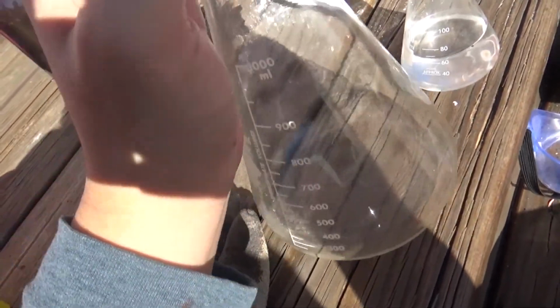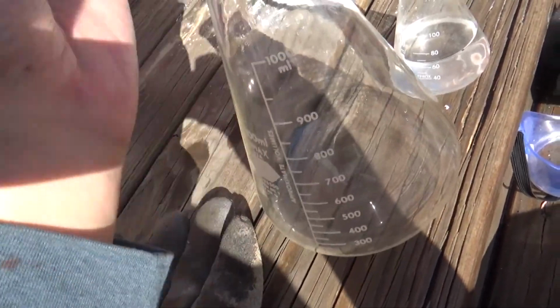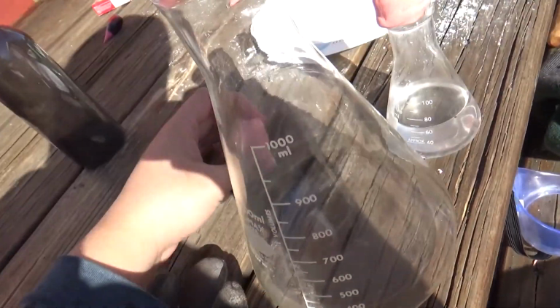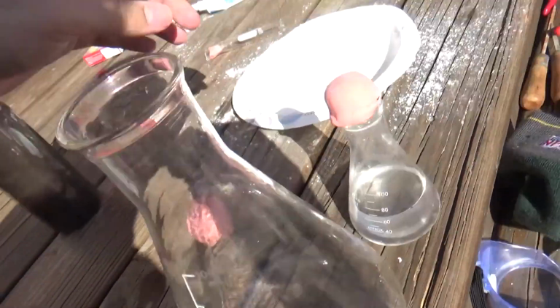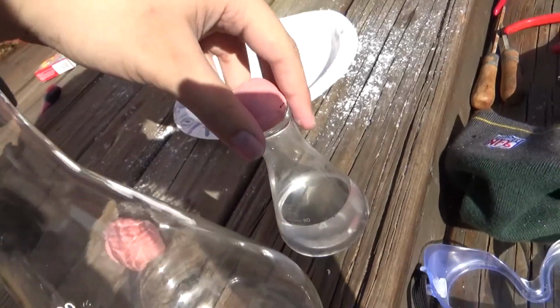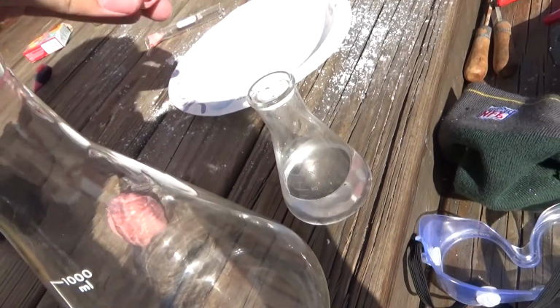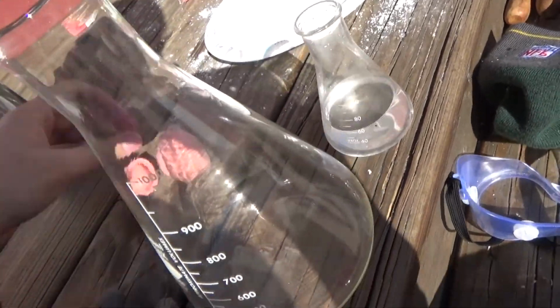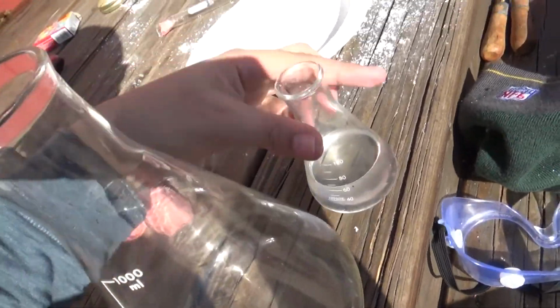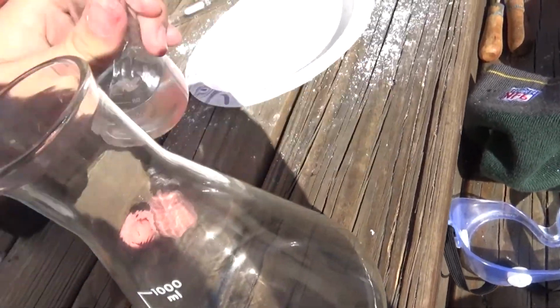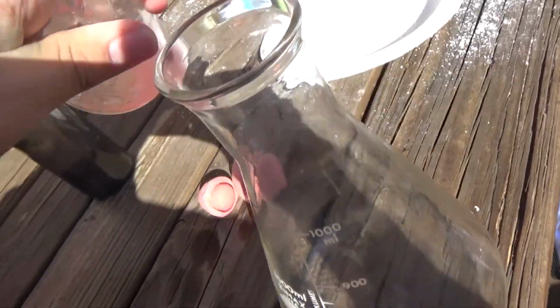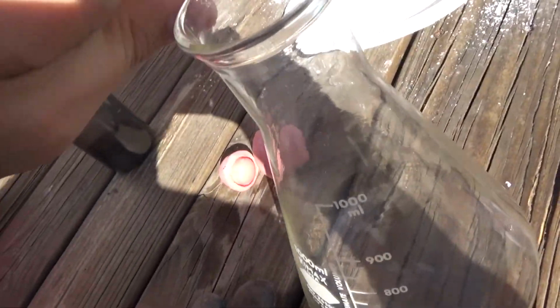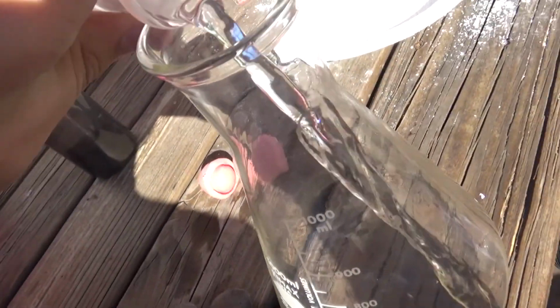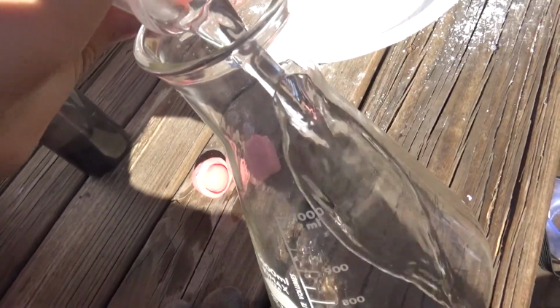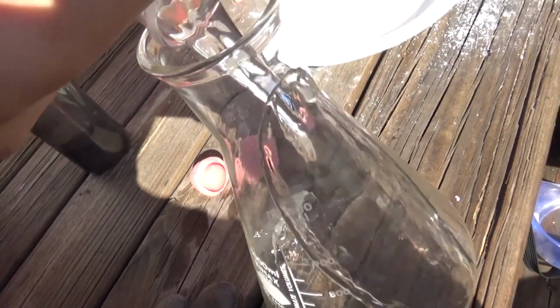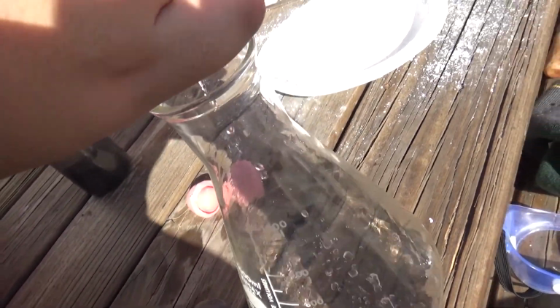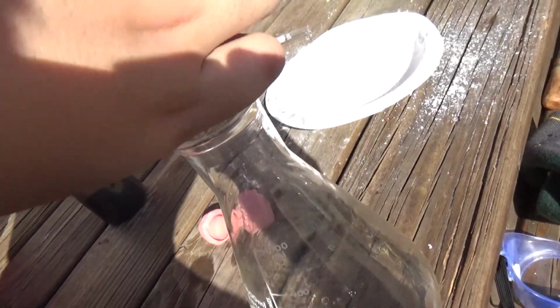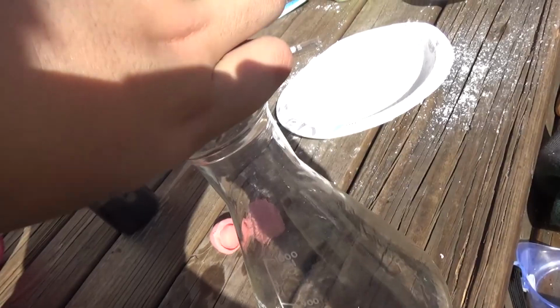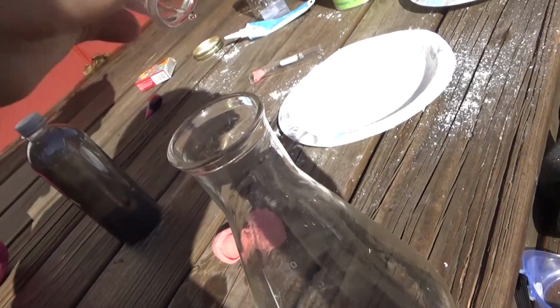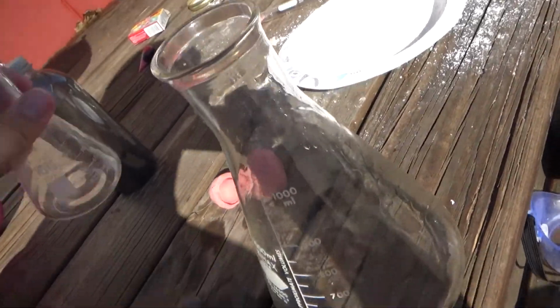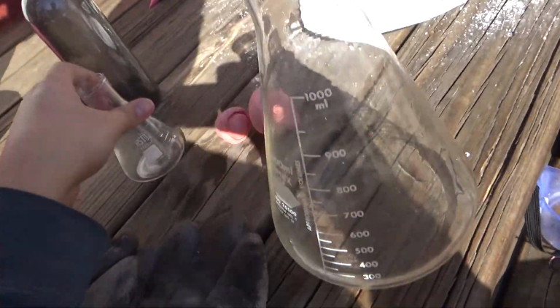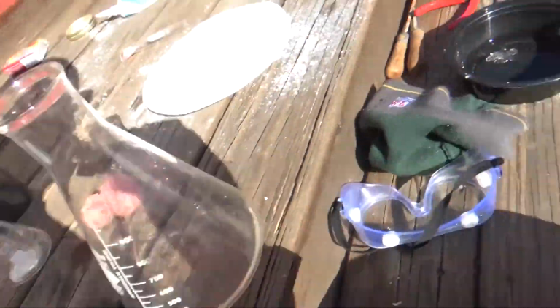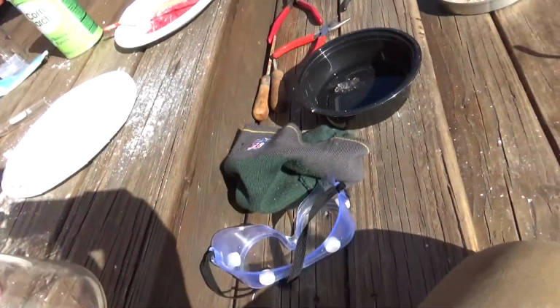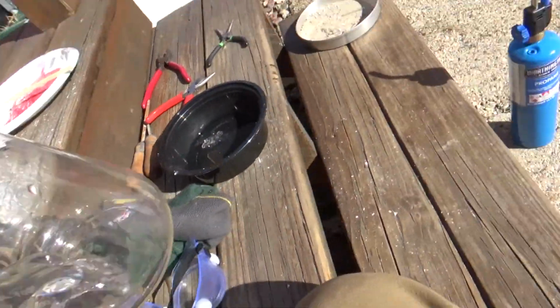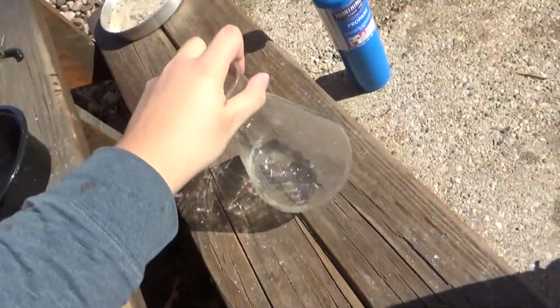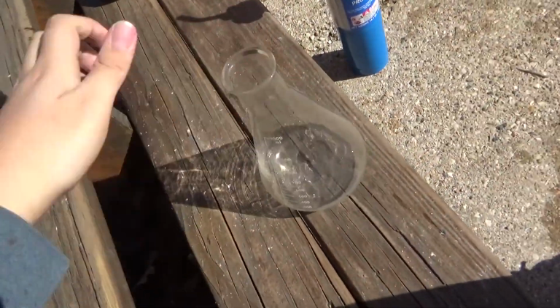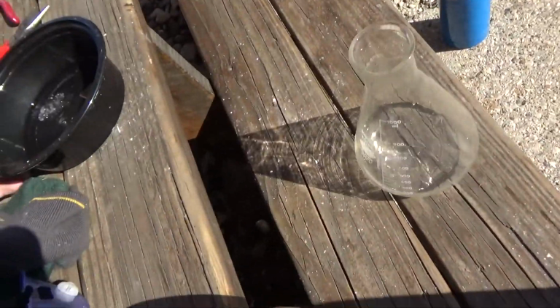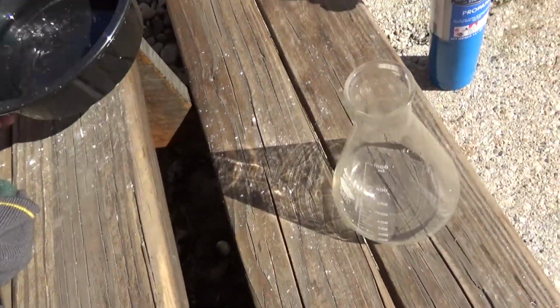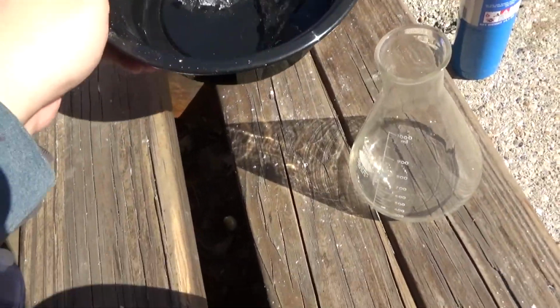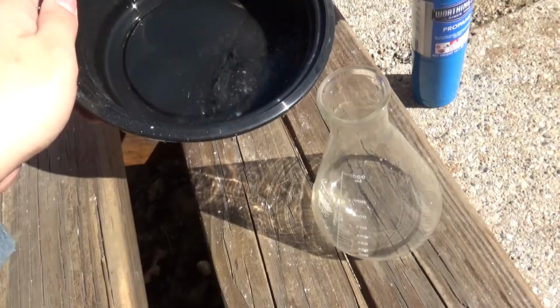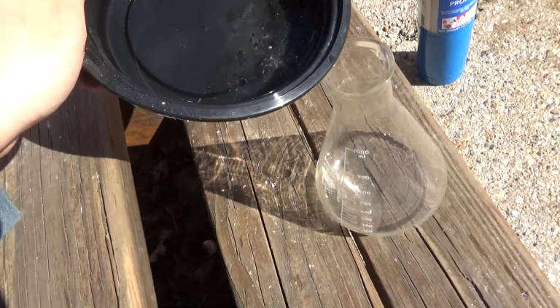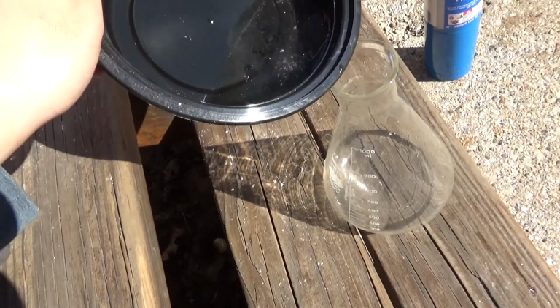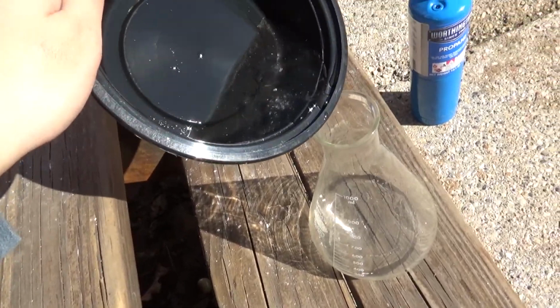I'll quickly transfer this water over — it's just water, actually just melted snow. I'll add a little bit more just so we get a better test, and pour that right in.